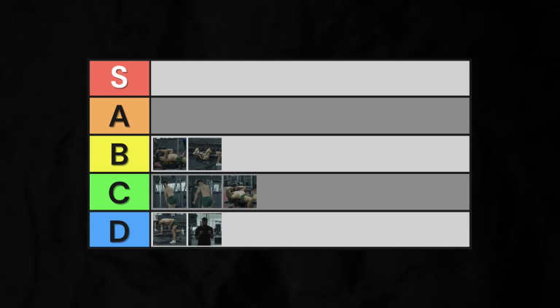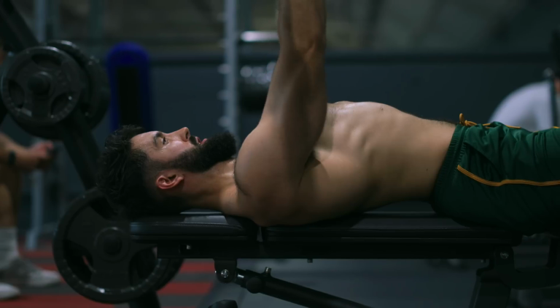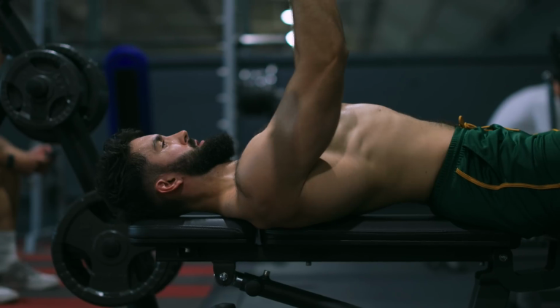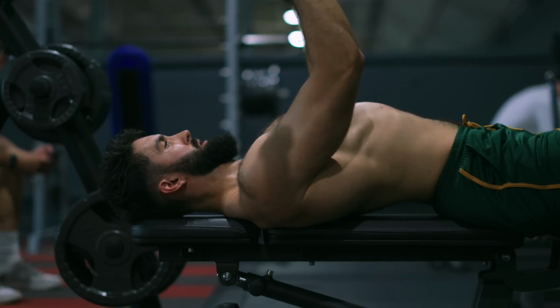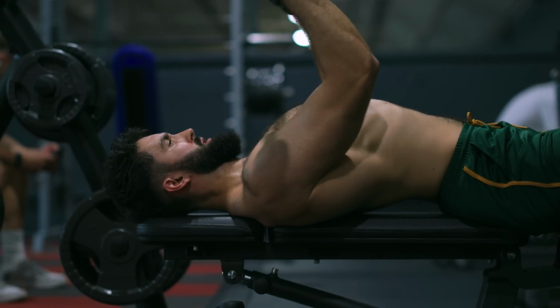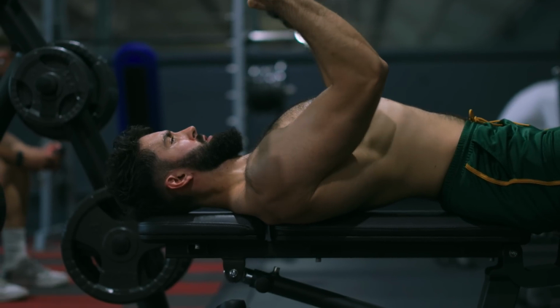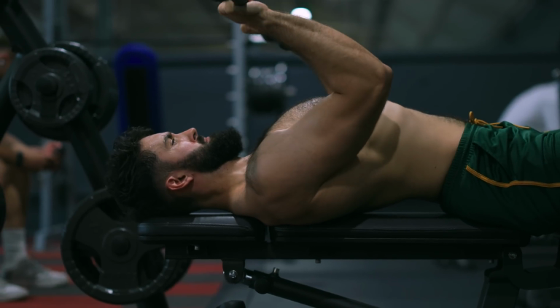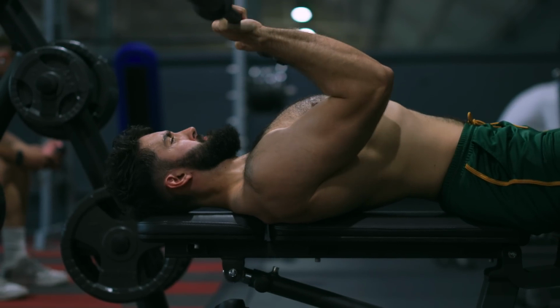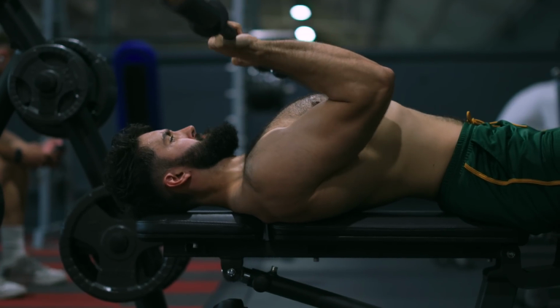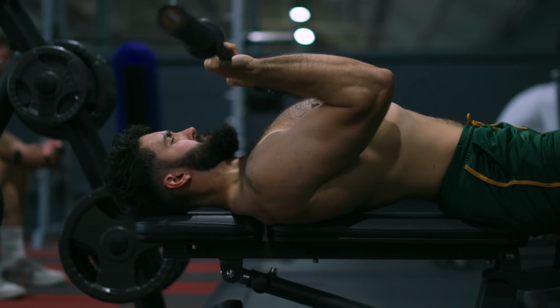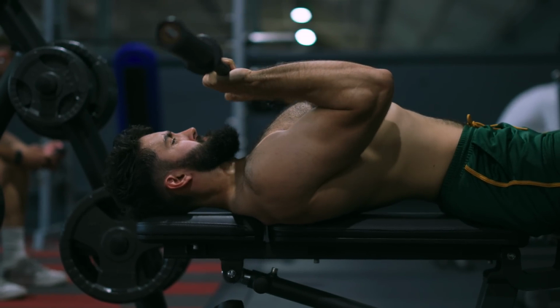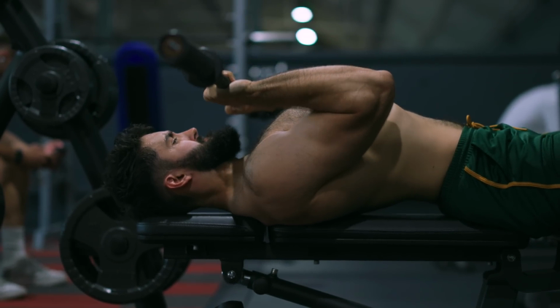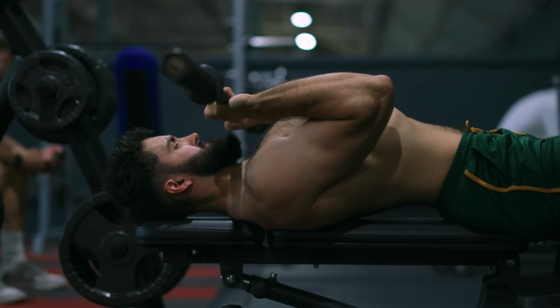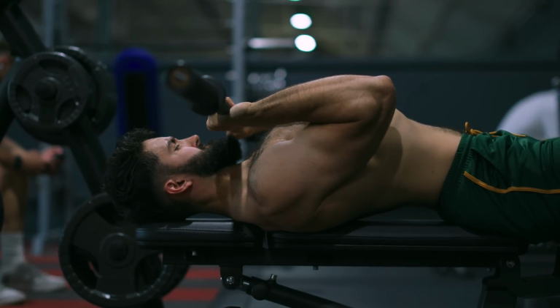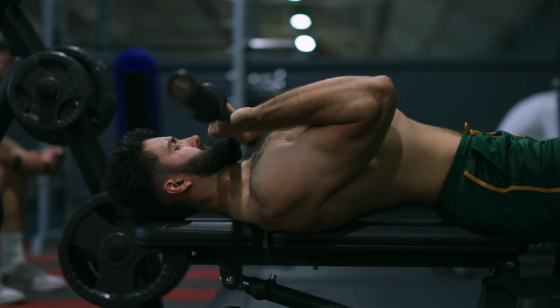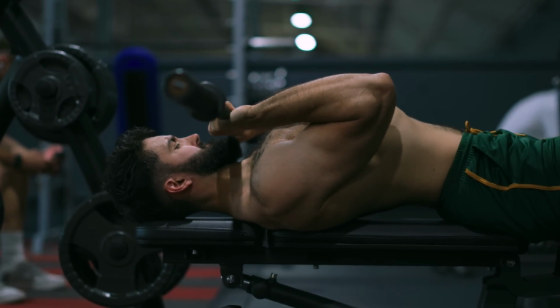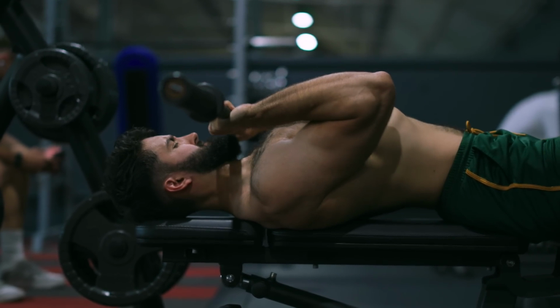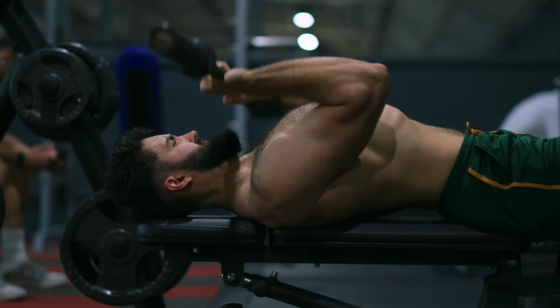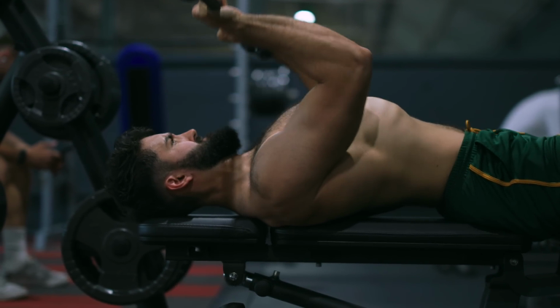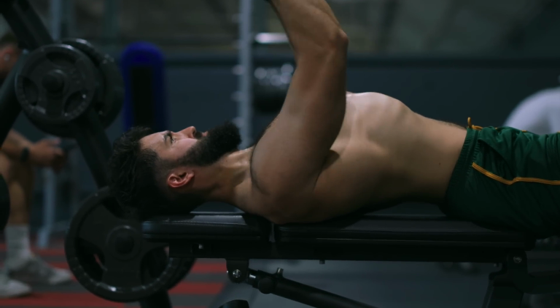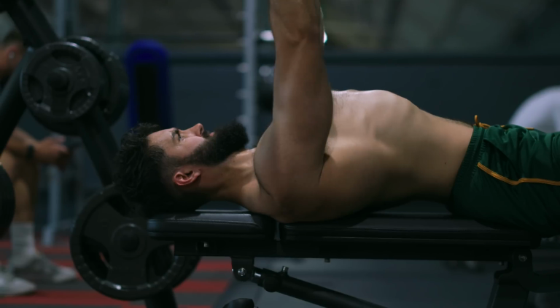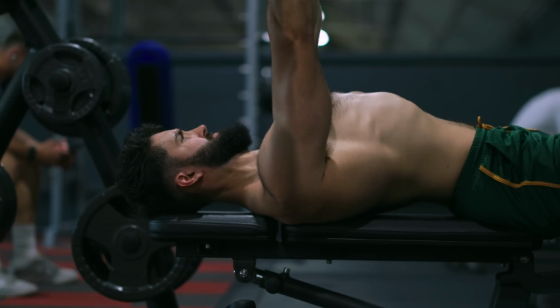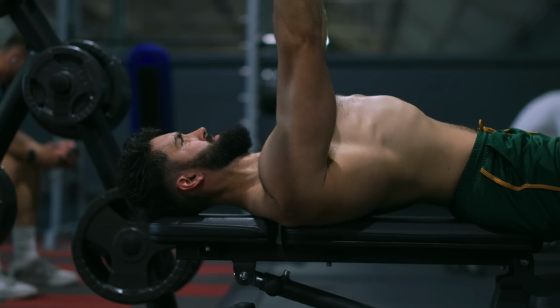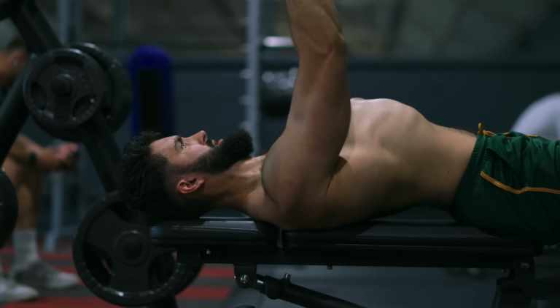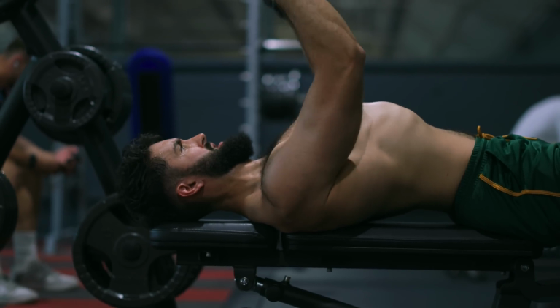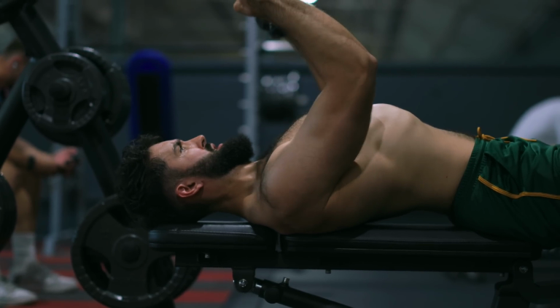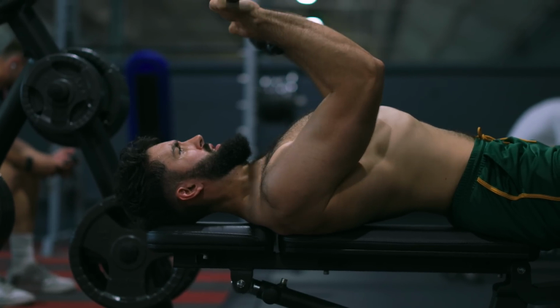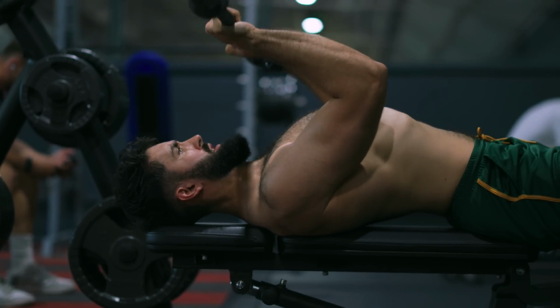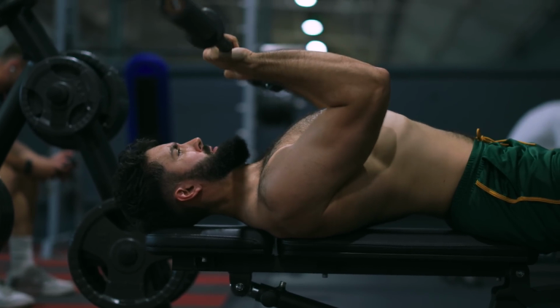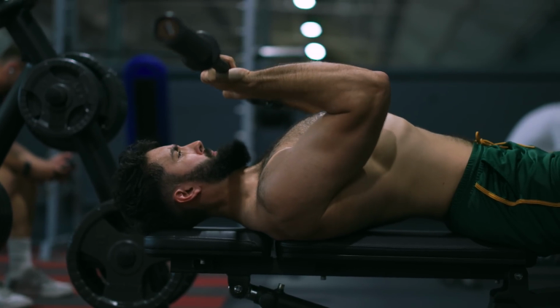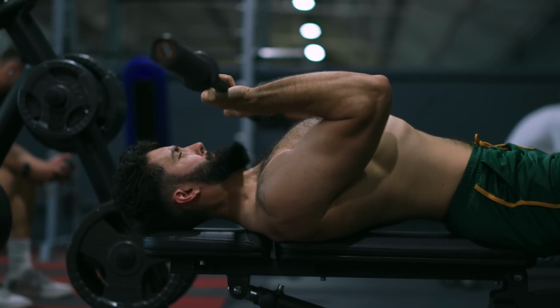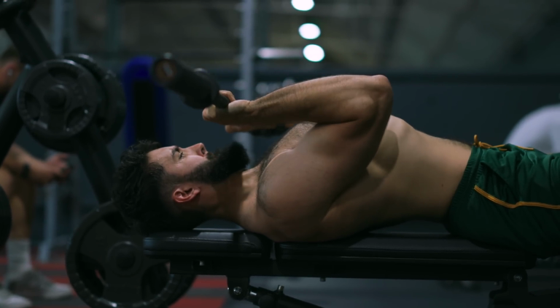The JM Press, named after JM Blakely, famous powerlifter, is a double-edged sword for hypertrophy. In the JM Press, you perform a skull crusher, allowing your arms to come down — which is shoulder extension.